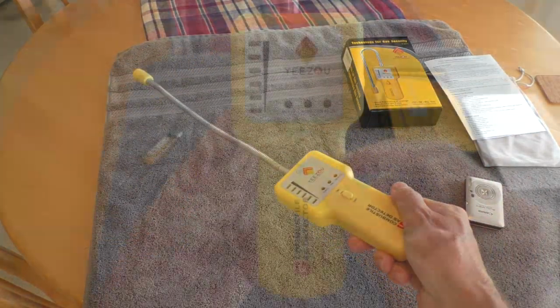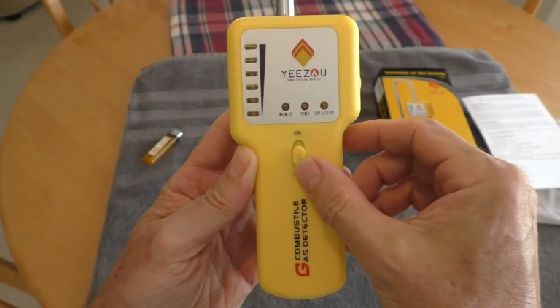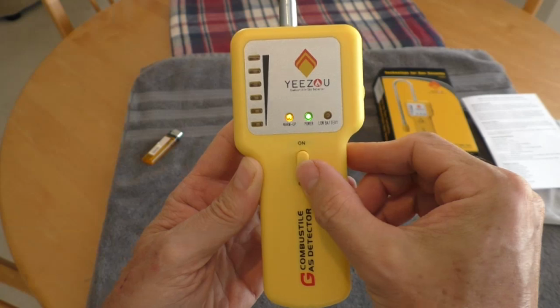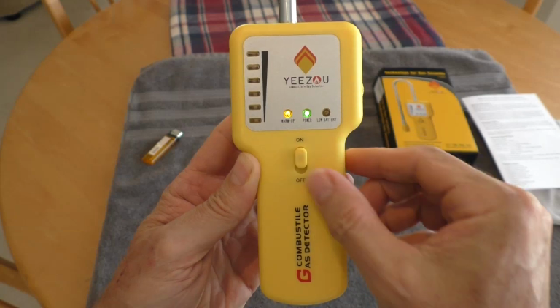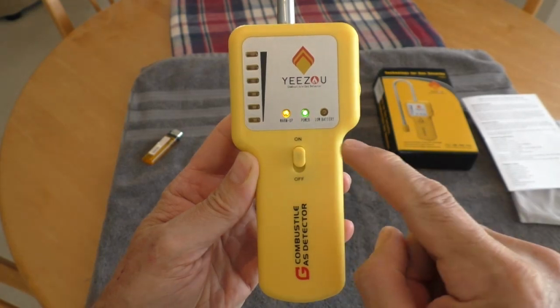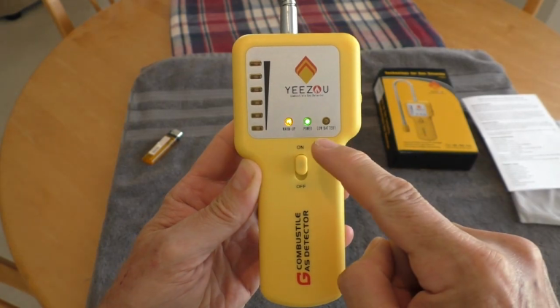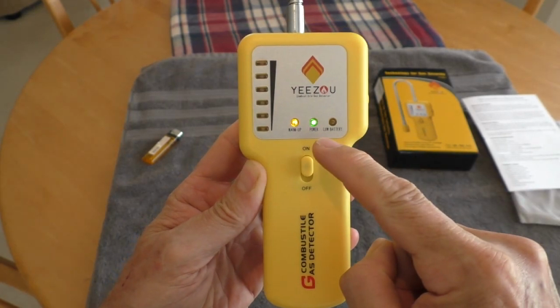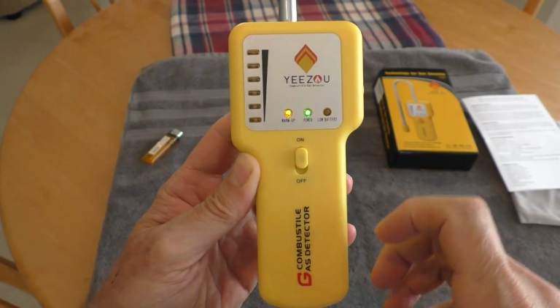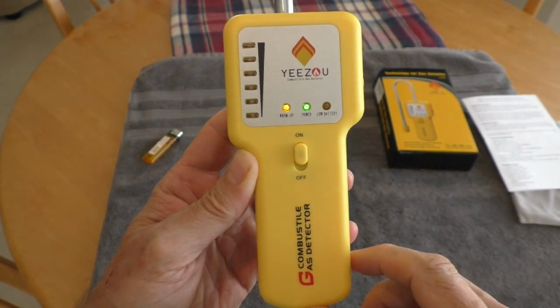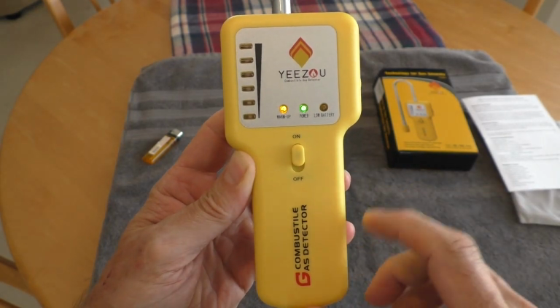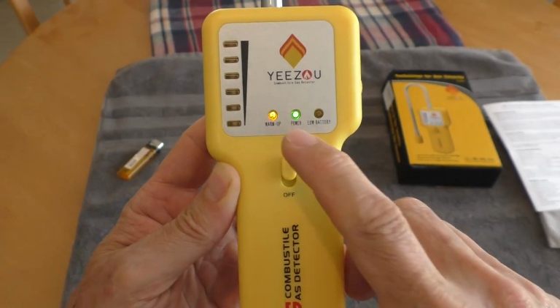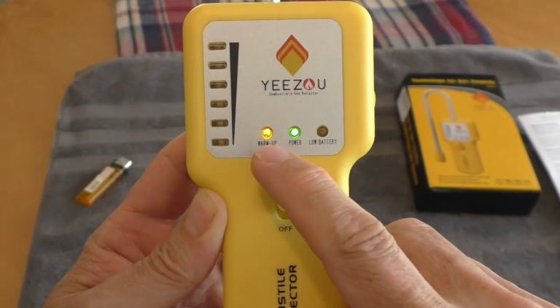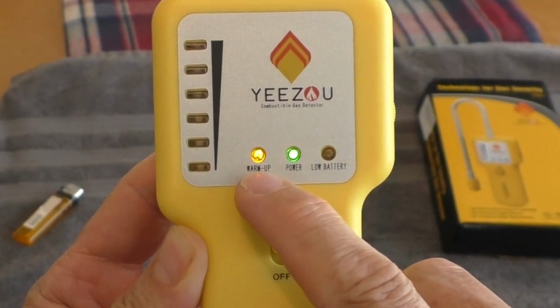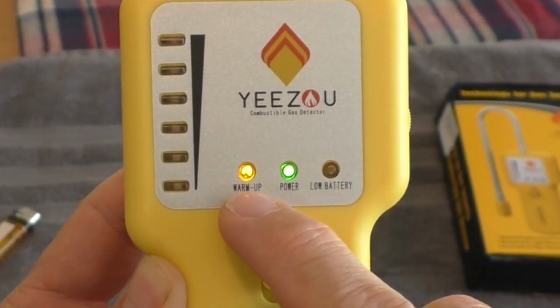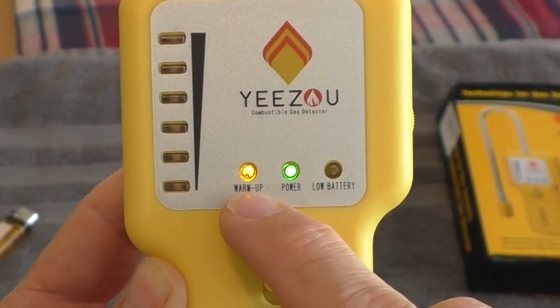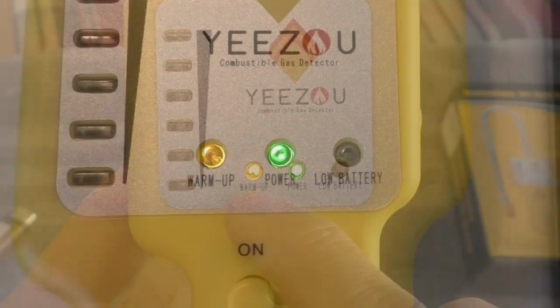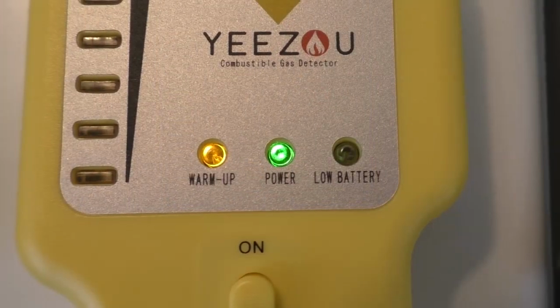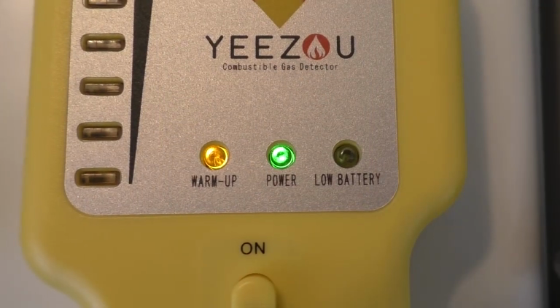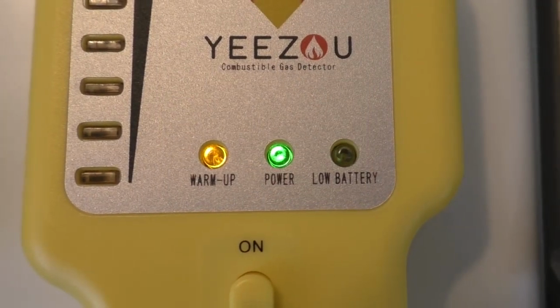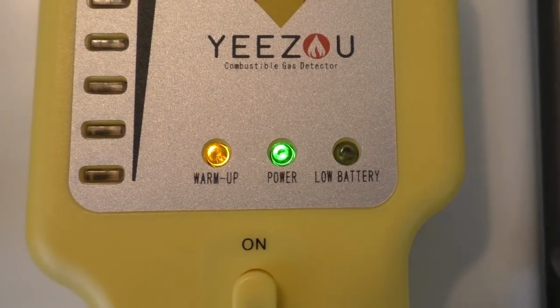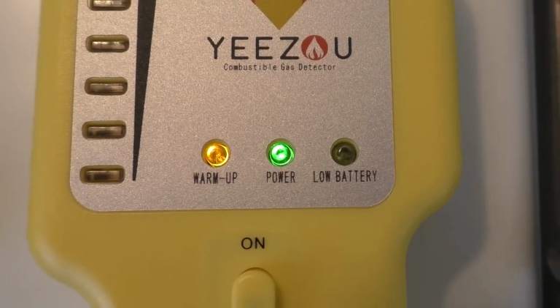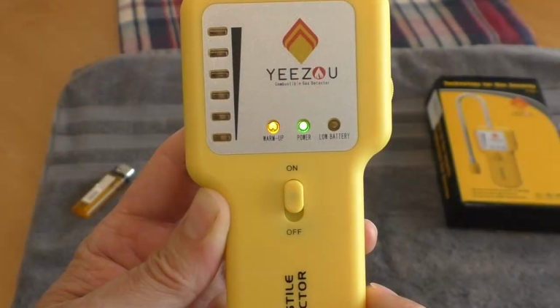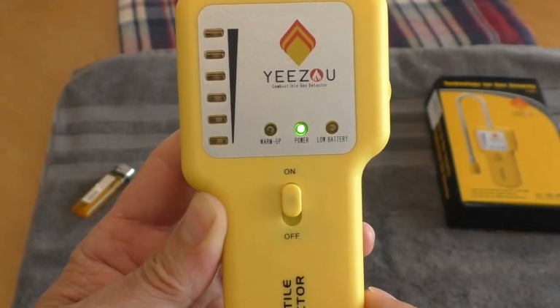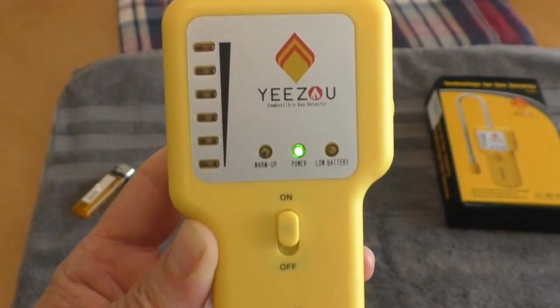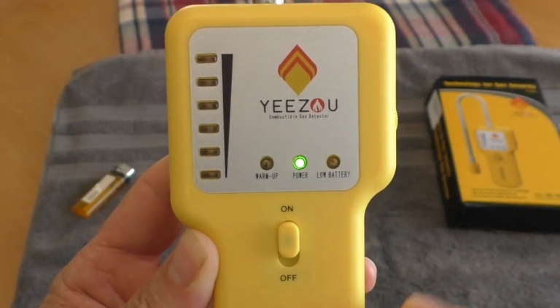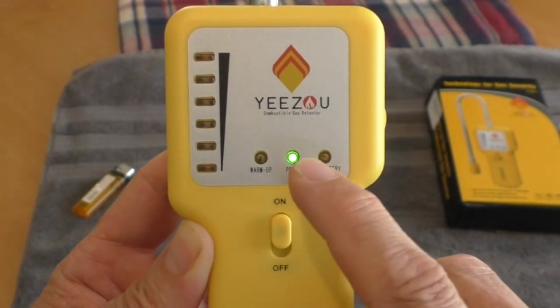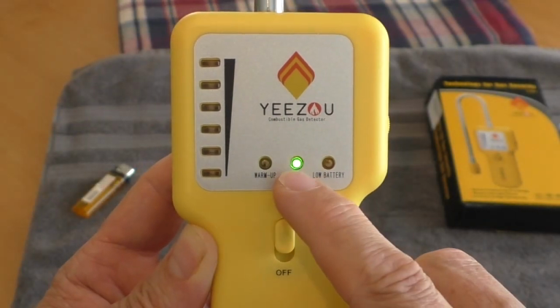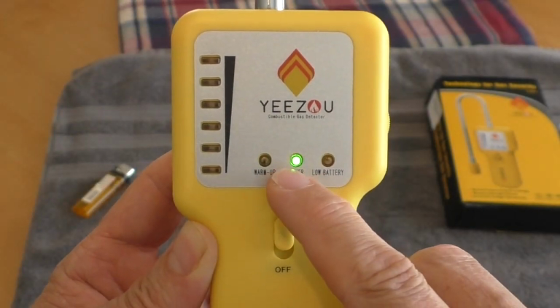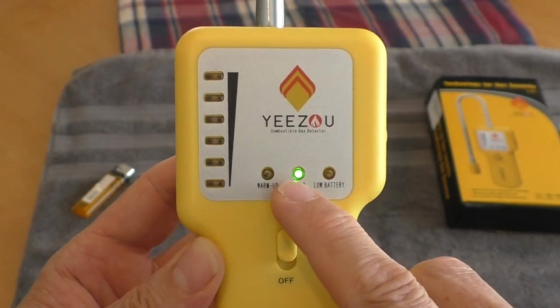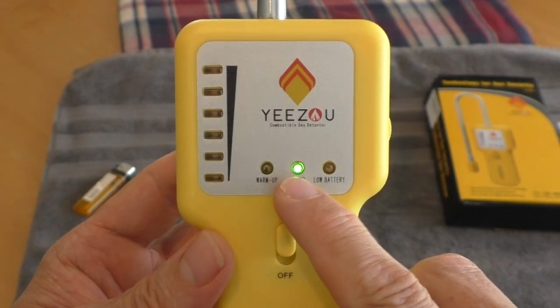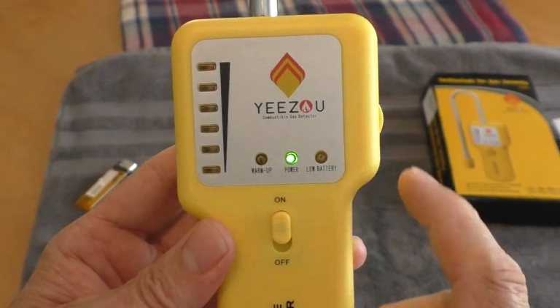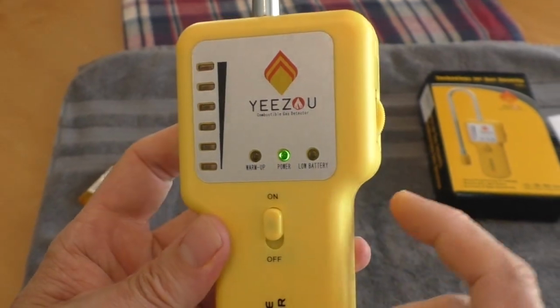You turn it on and it makes a clicking noise as it warms up. Then the light goes out — it took about 10 seconds.